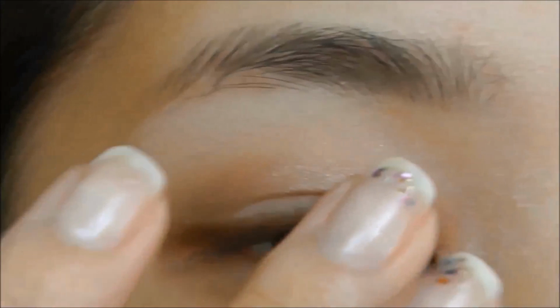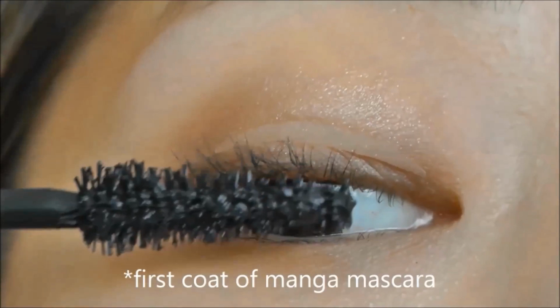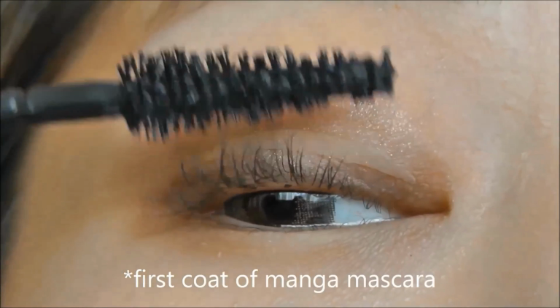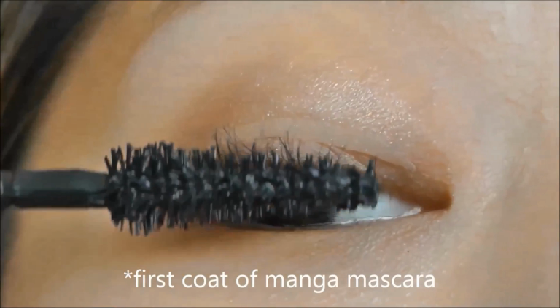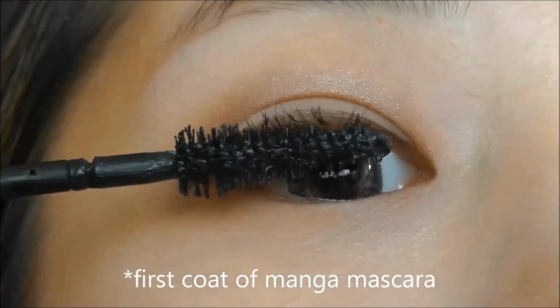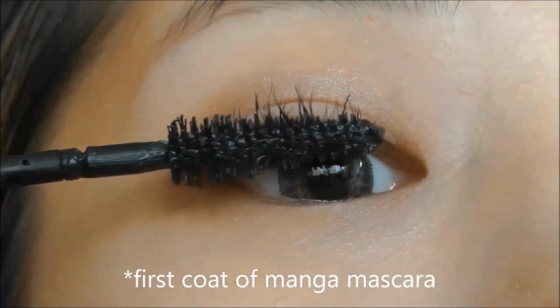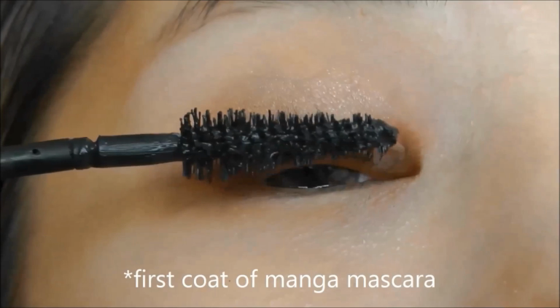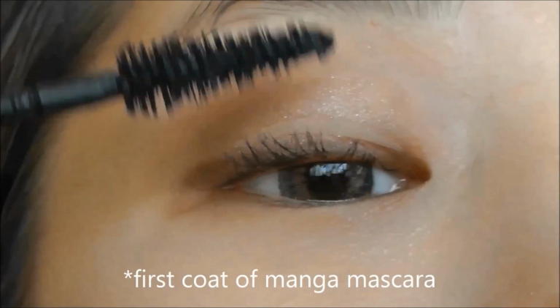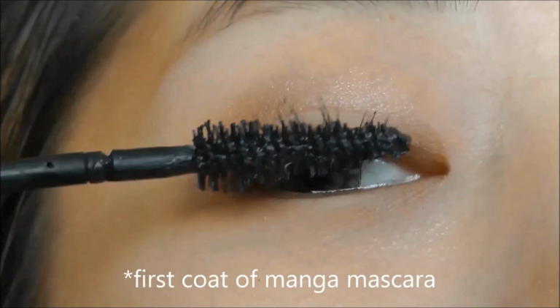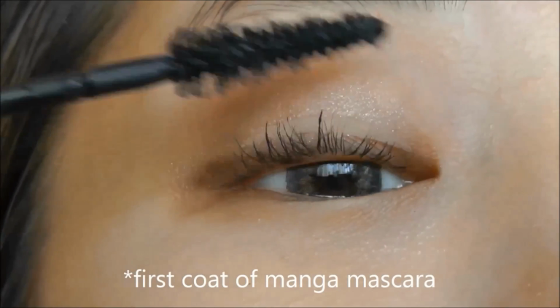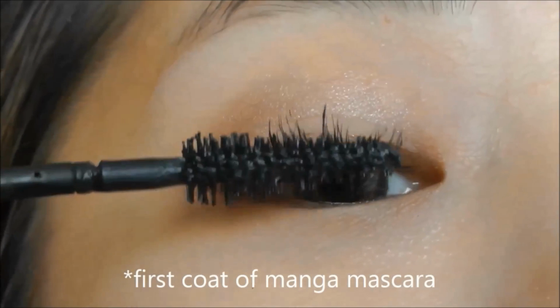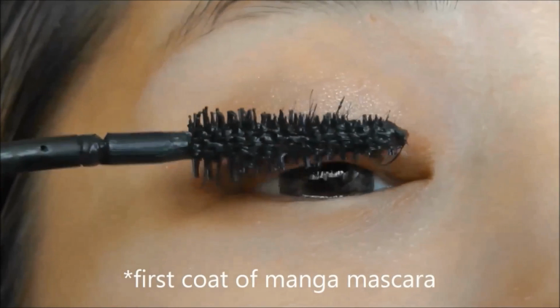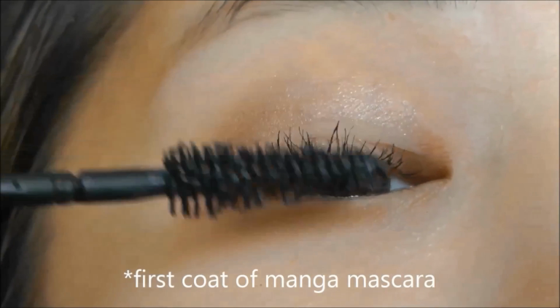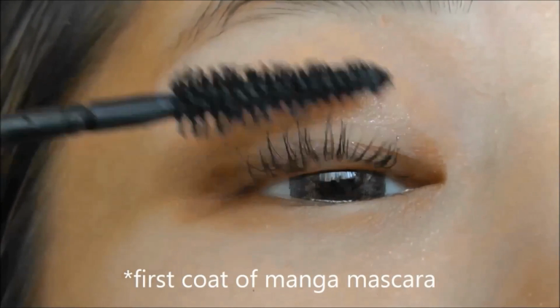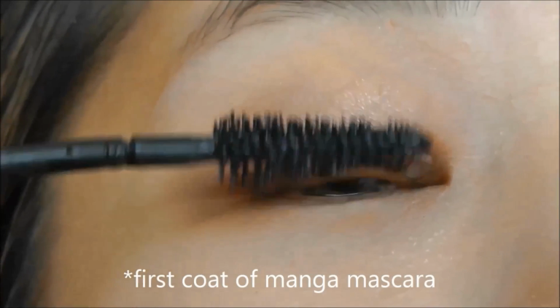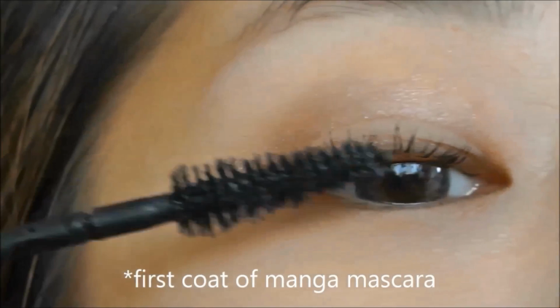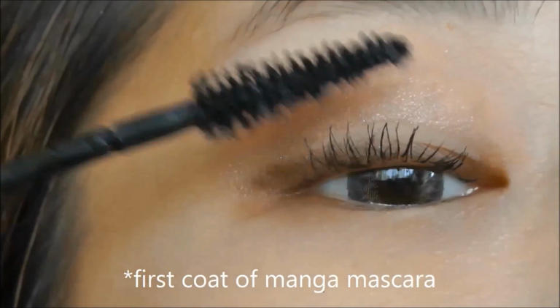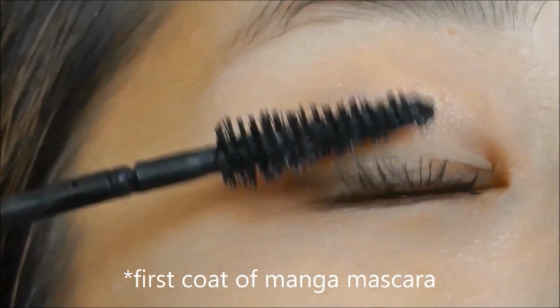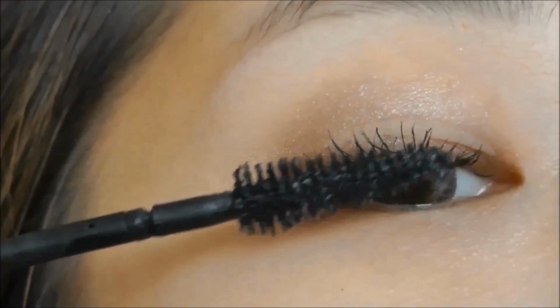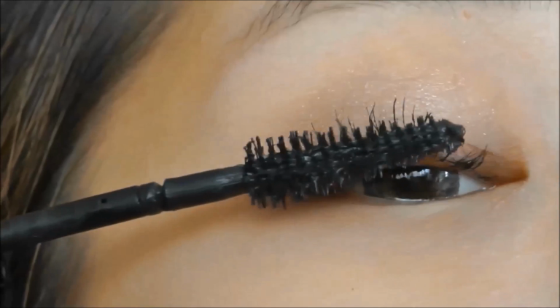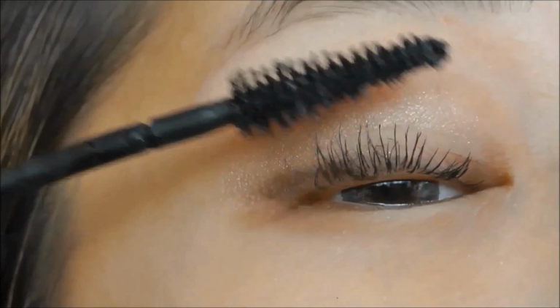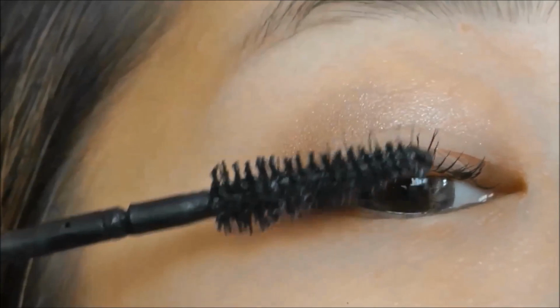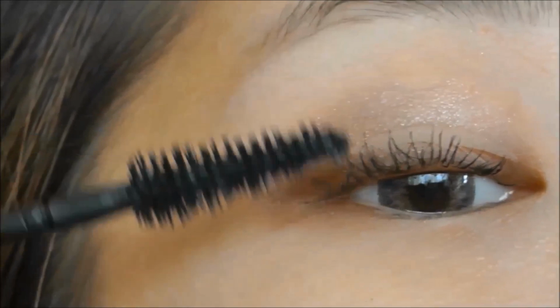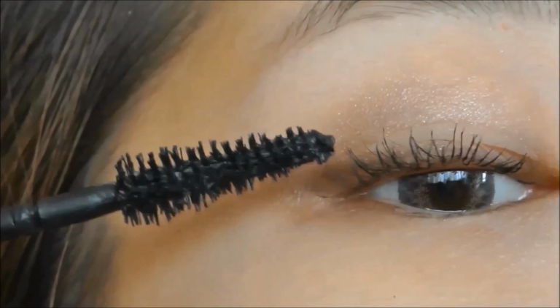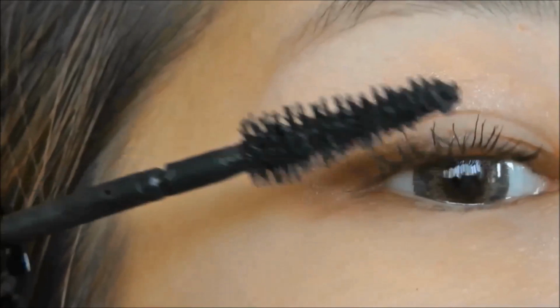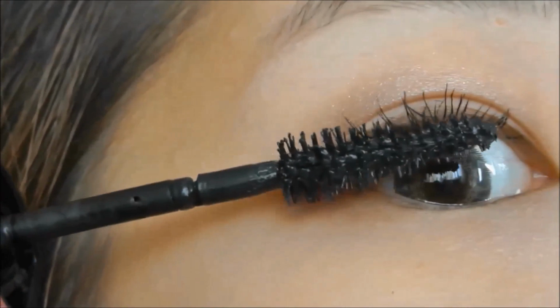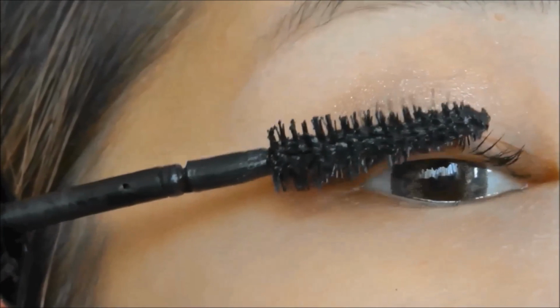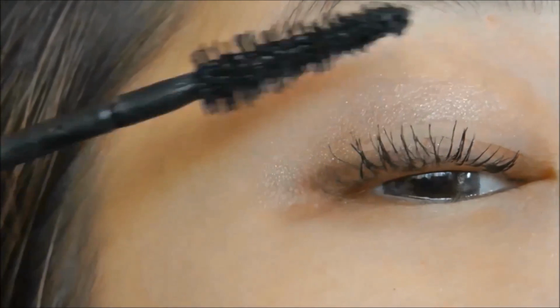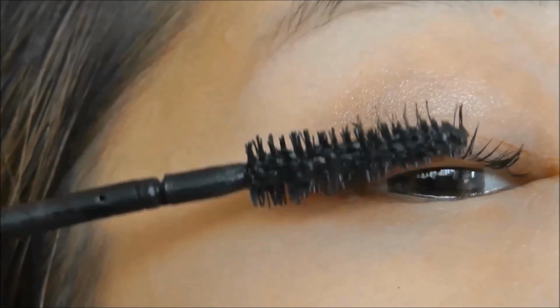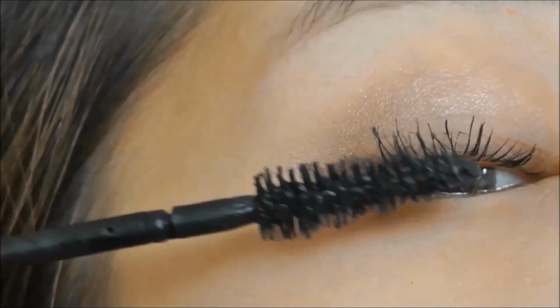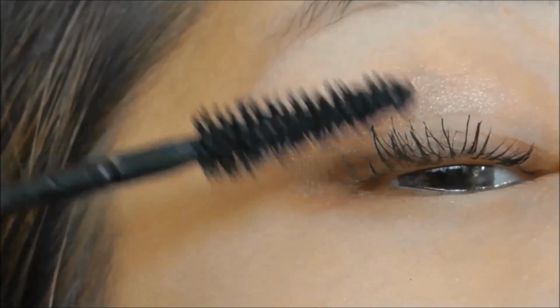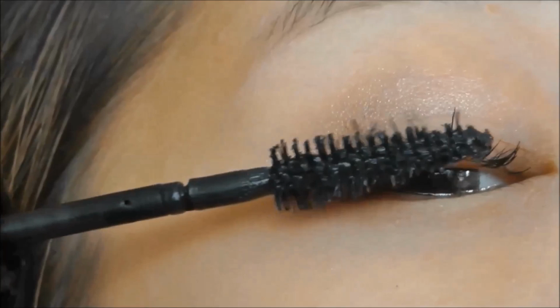As usual, I'm curling my lashes and separating them, followed by the first coat of mascara. I feel that the wand is like the regular ones when you apply it, and I think that the bendy feature had nothing to do with it on my lashes.